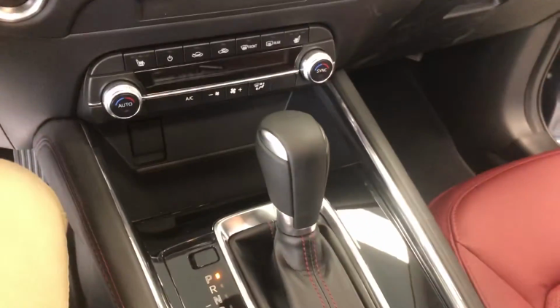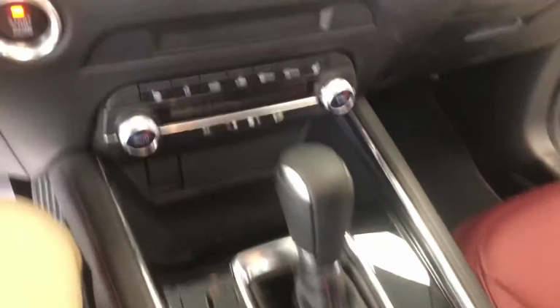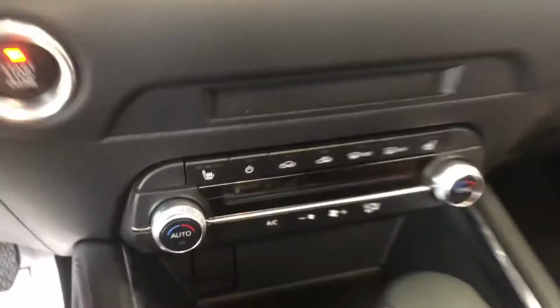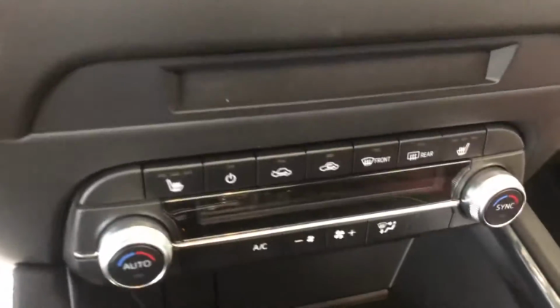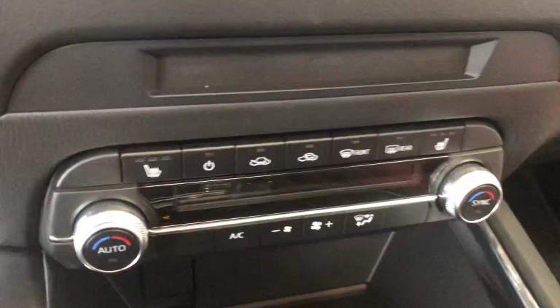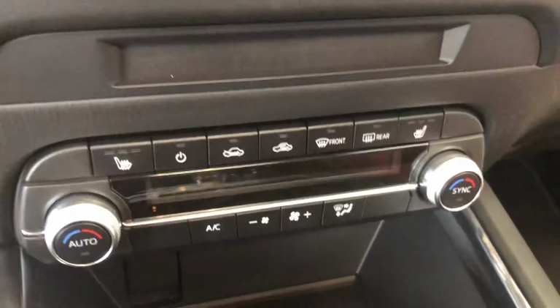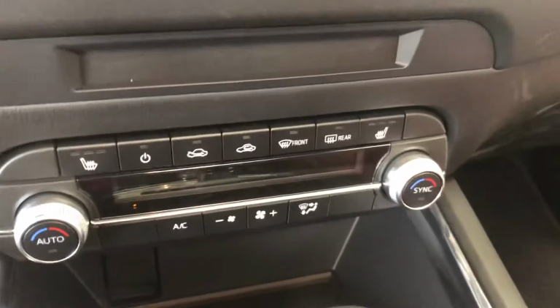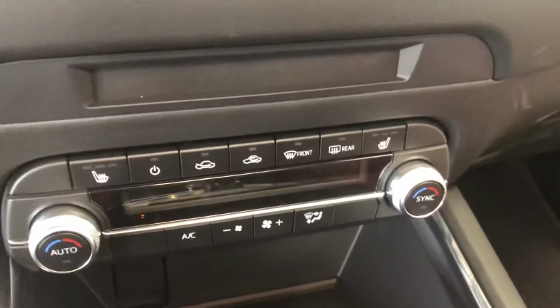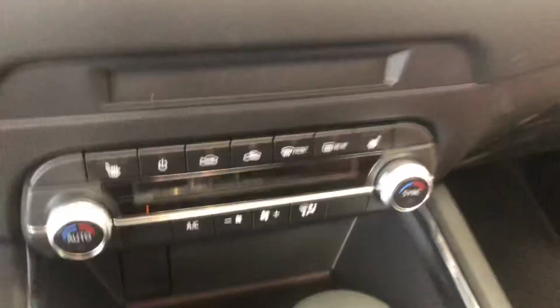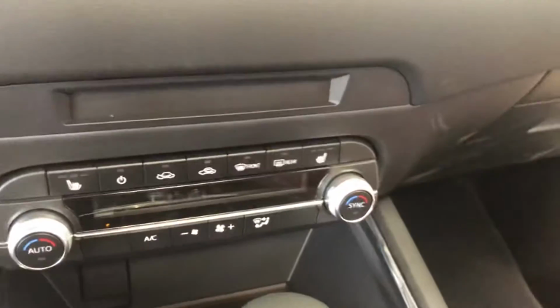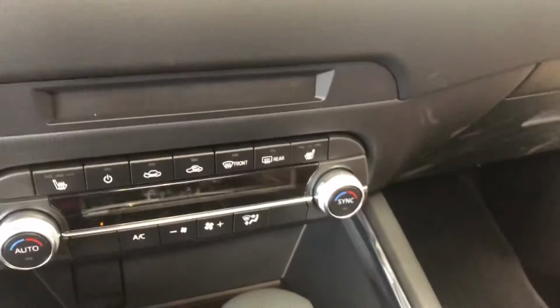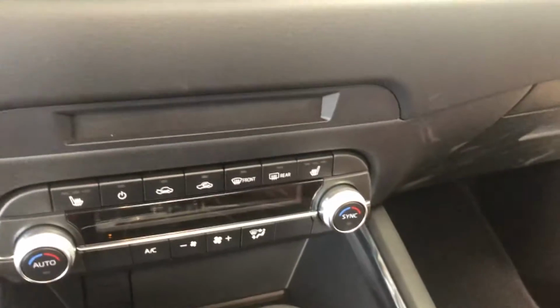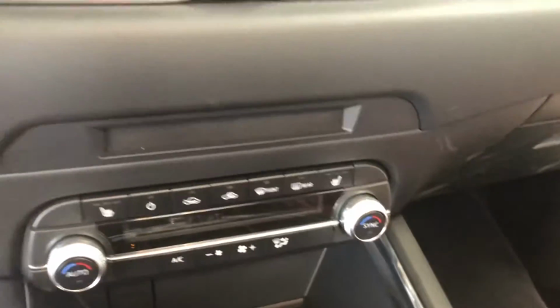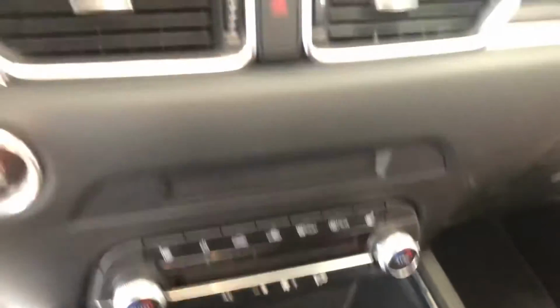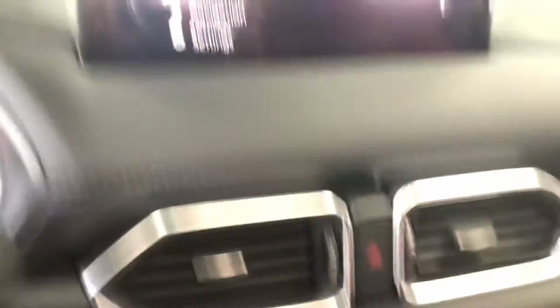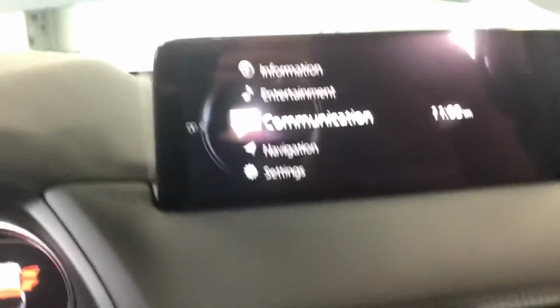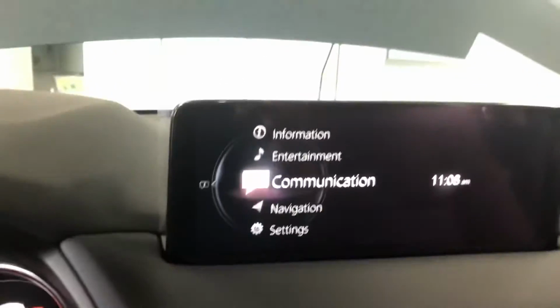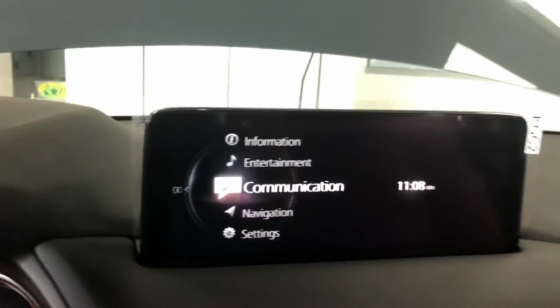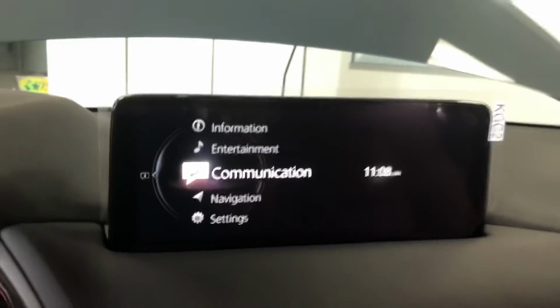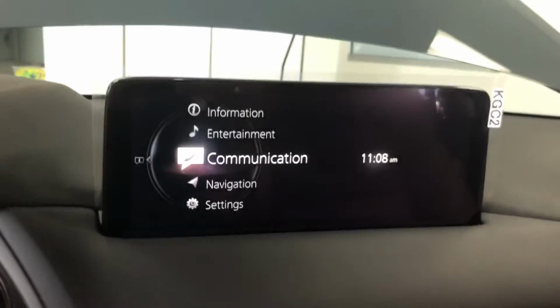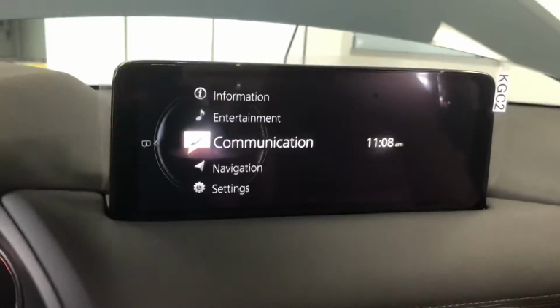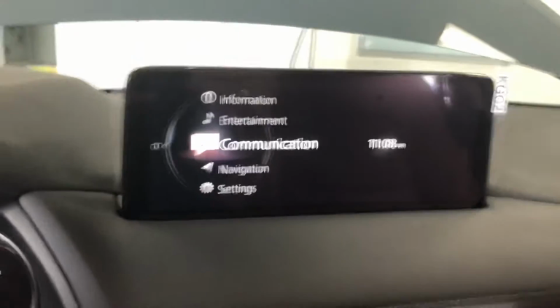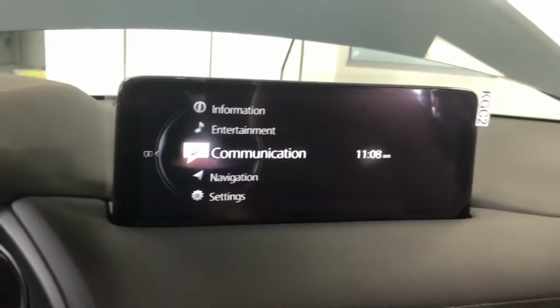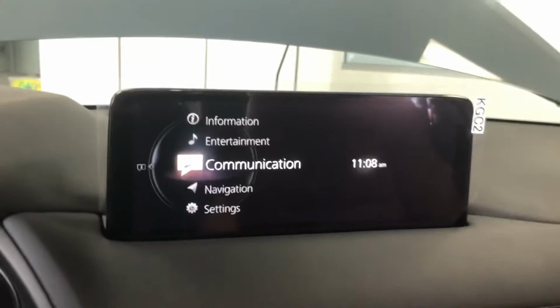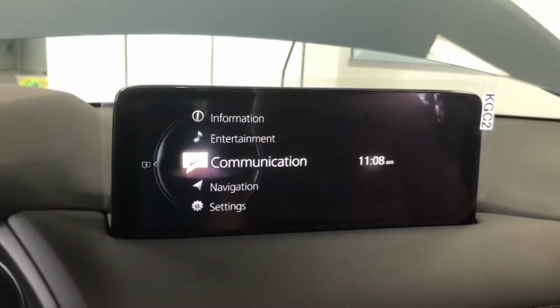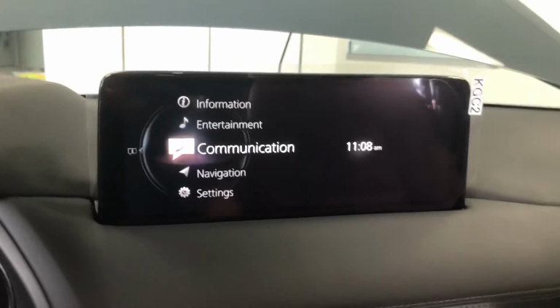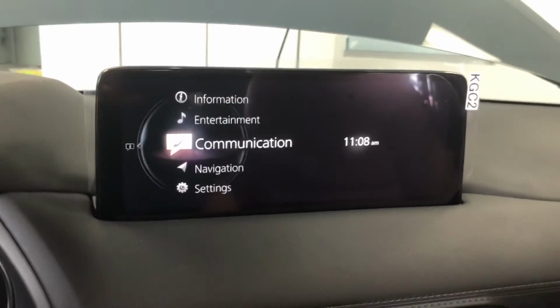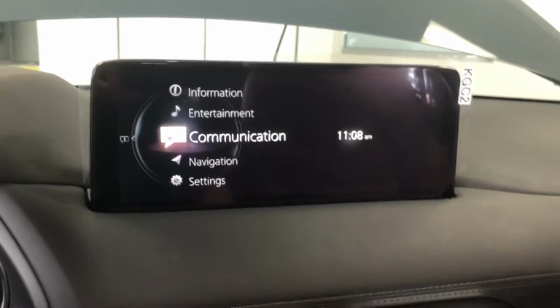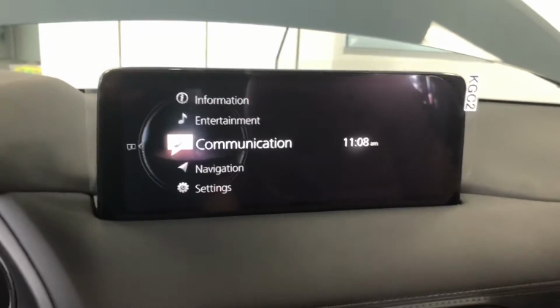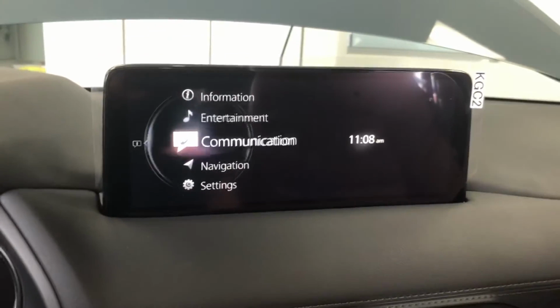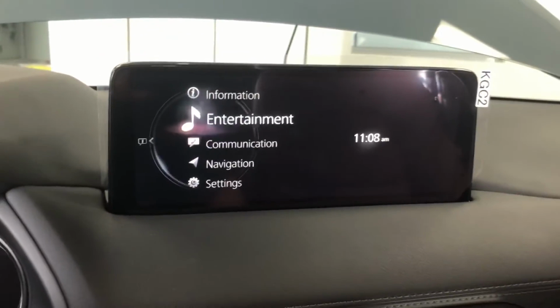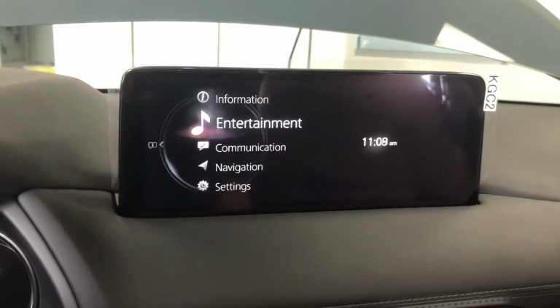You have heated seats and dual climate control zones for both the driver's side and passenger side. You also have the display up here — this is where your backup camera is going to pop up.